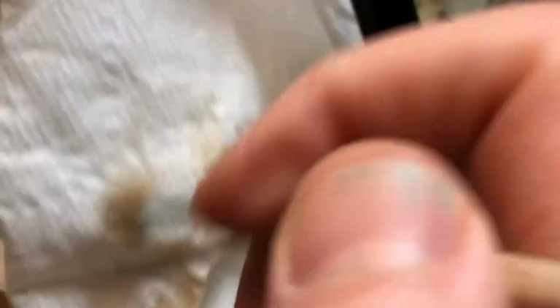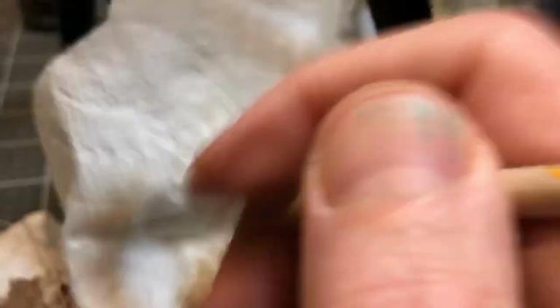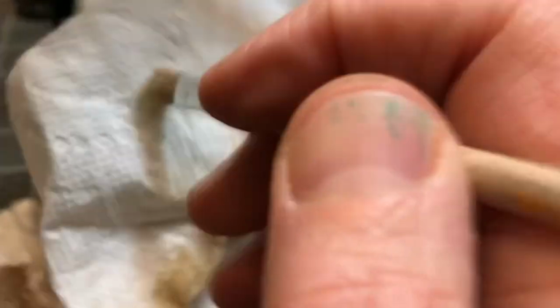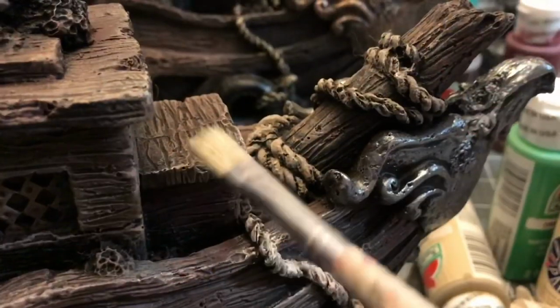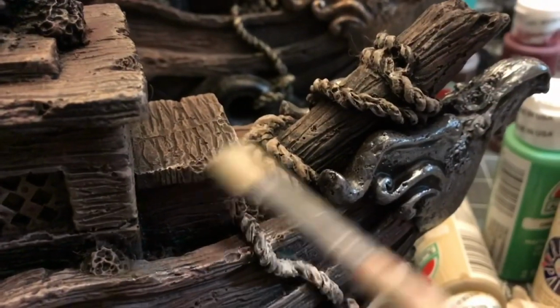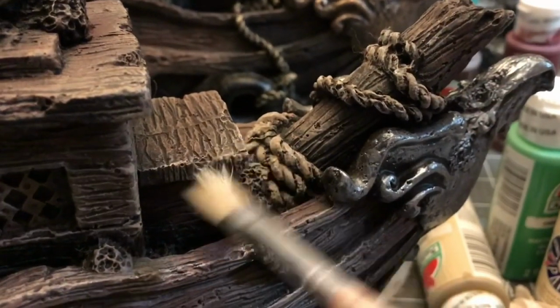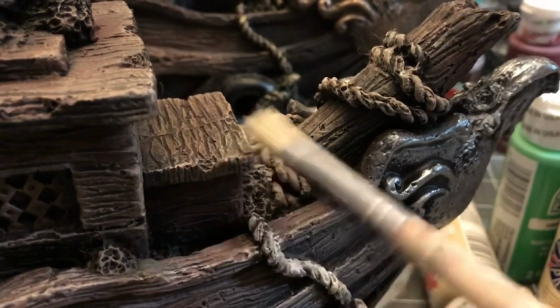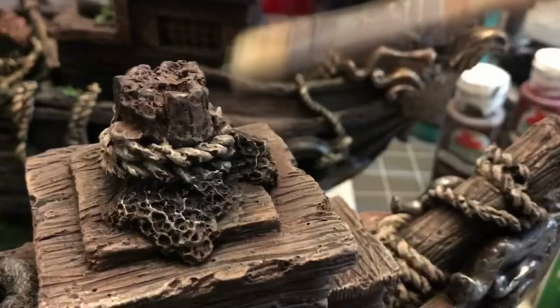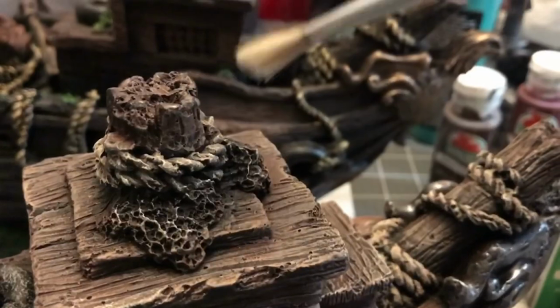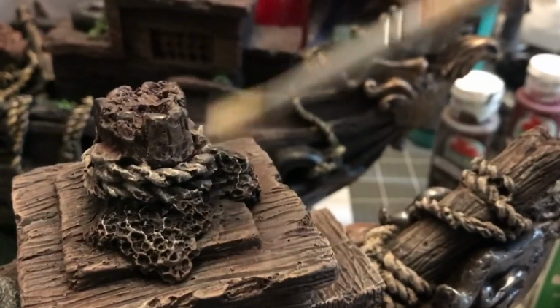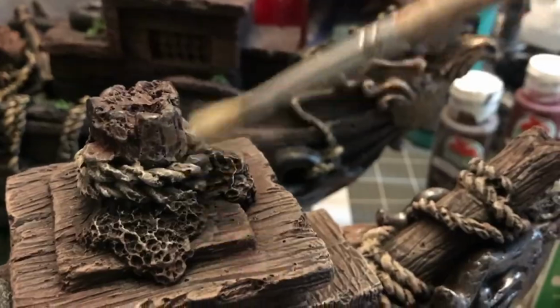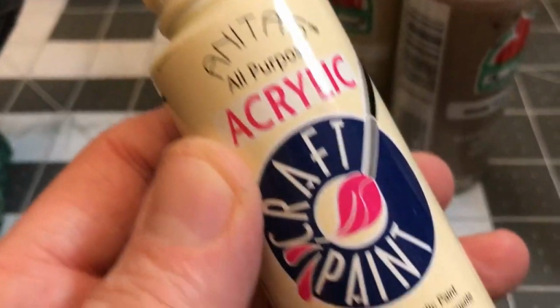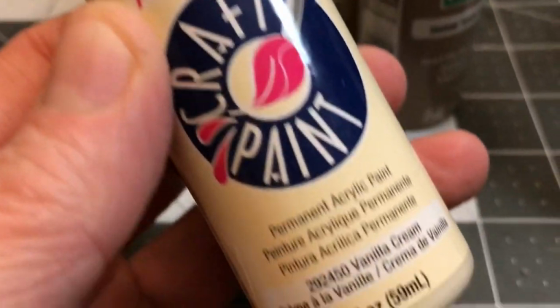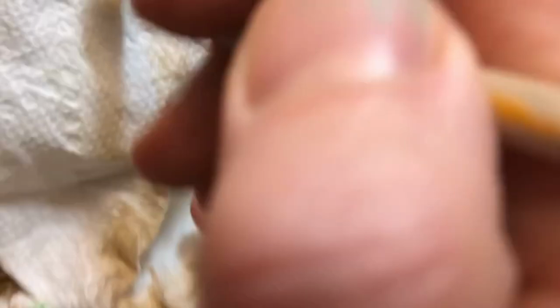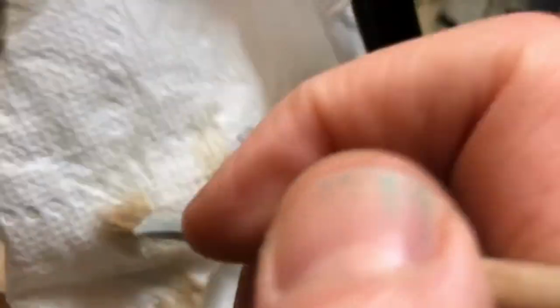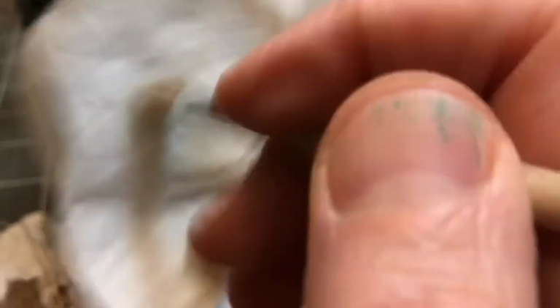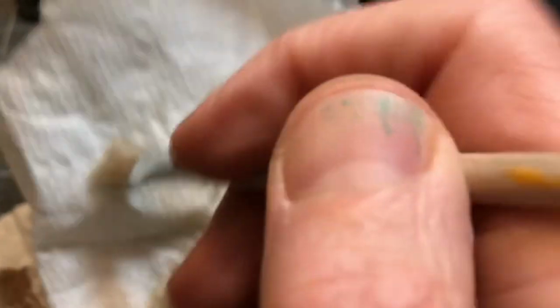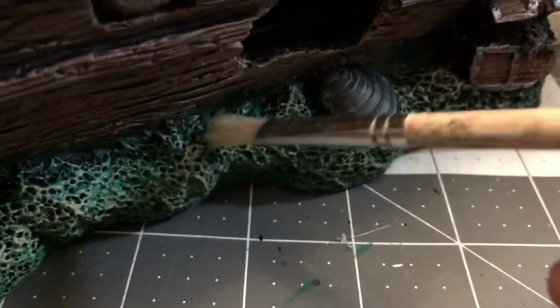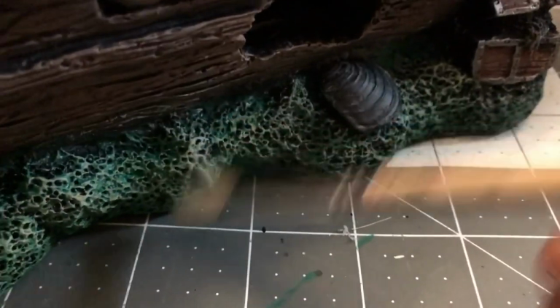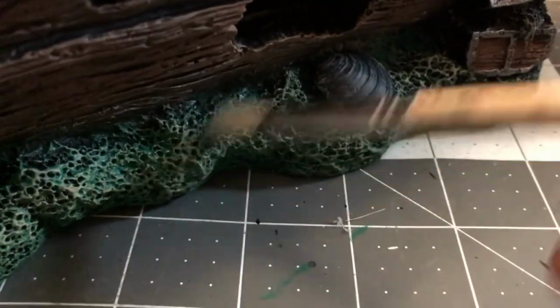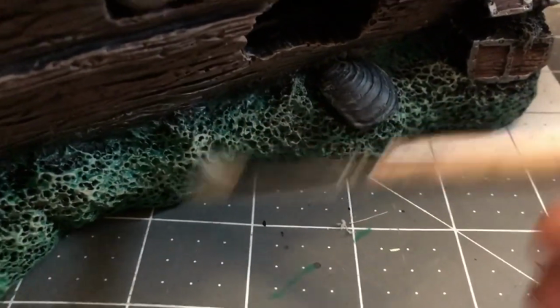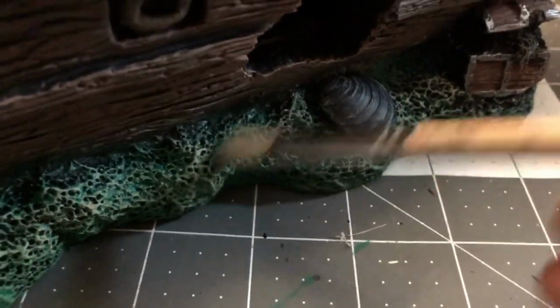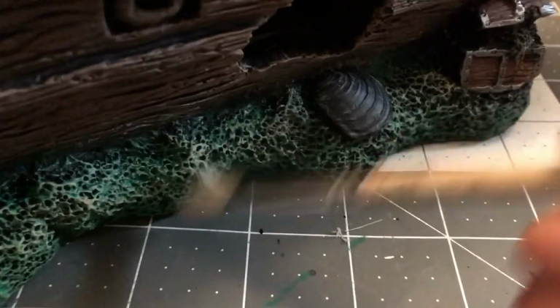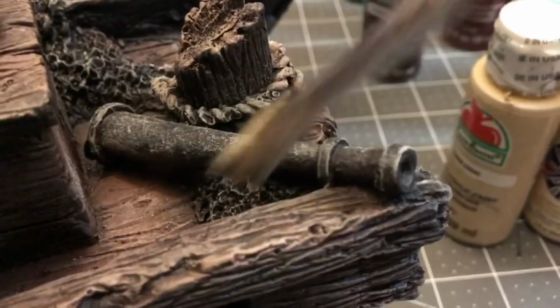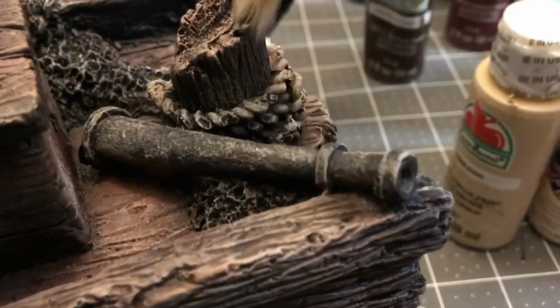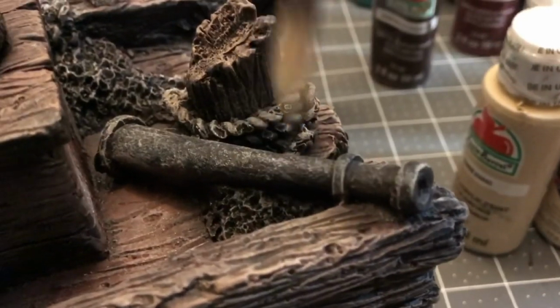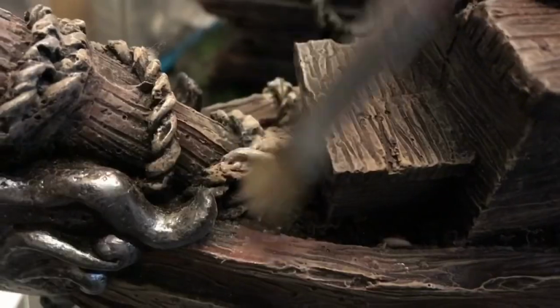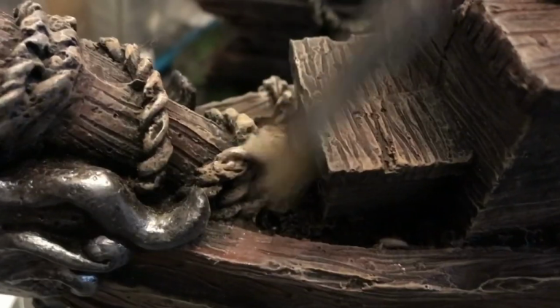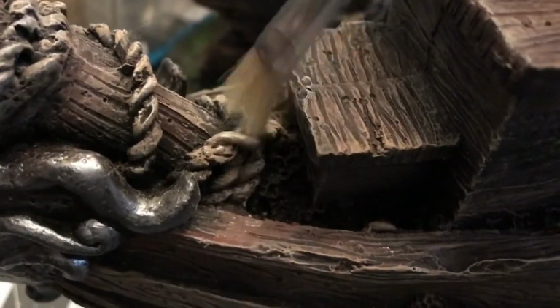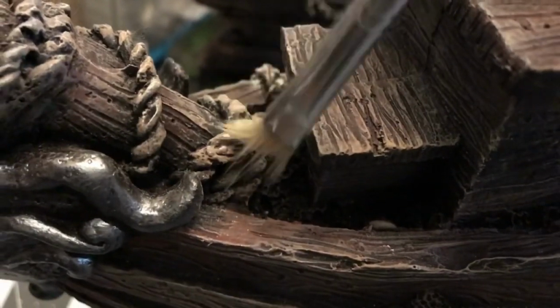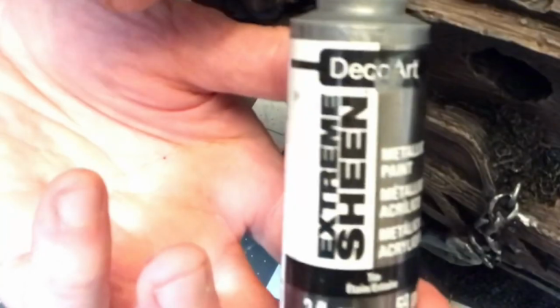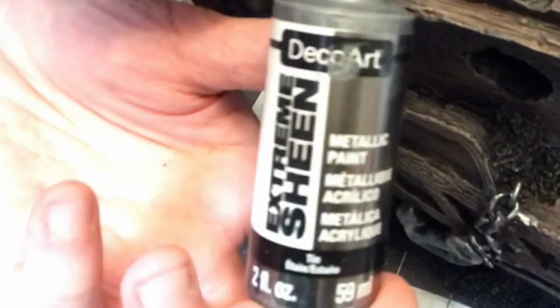Then I went back in with the Vanilla Cream as a dry brush and put that on the details on everything — highlights here and there and everywhere. I also put that on the green and dry brushed it in certain spots.